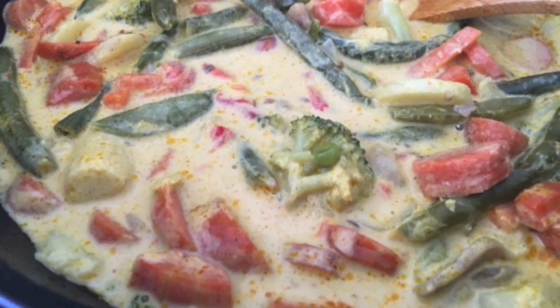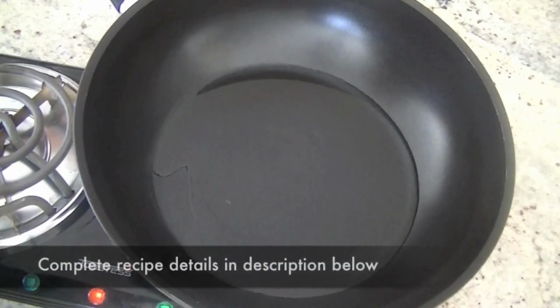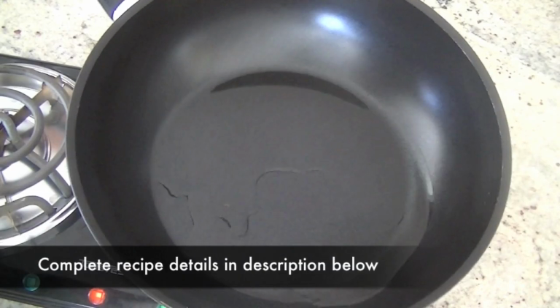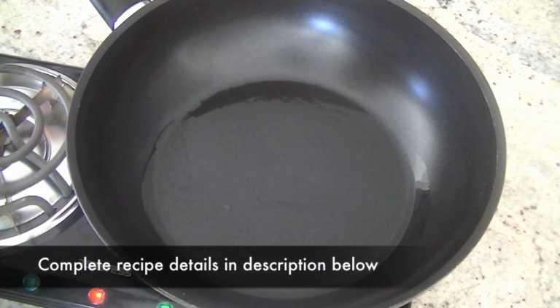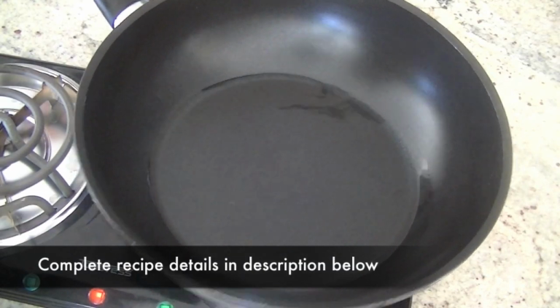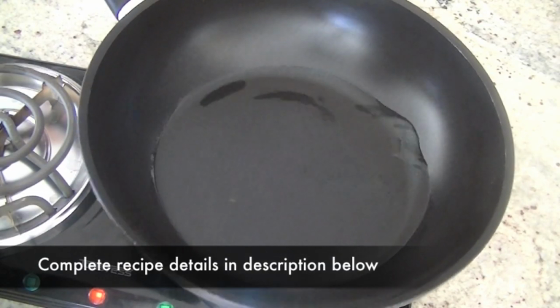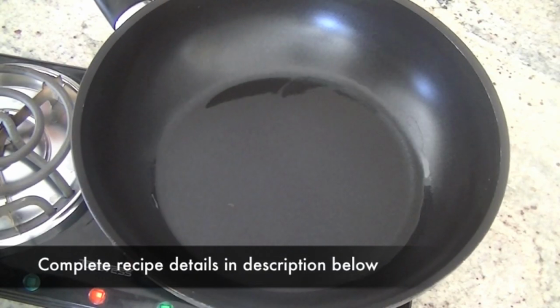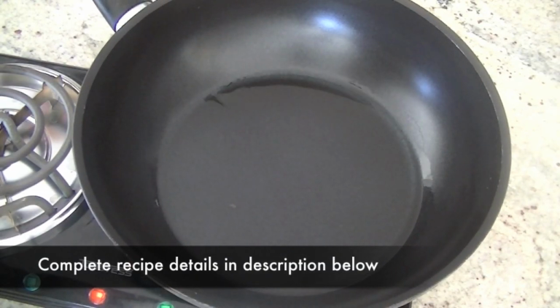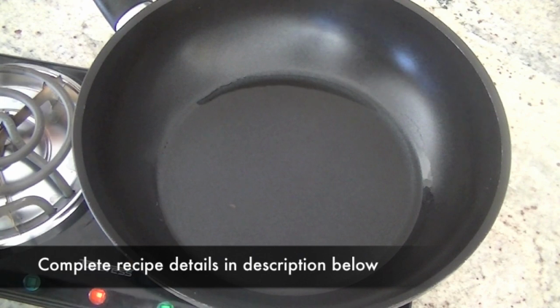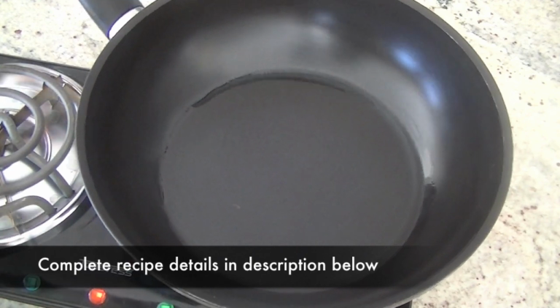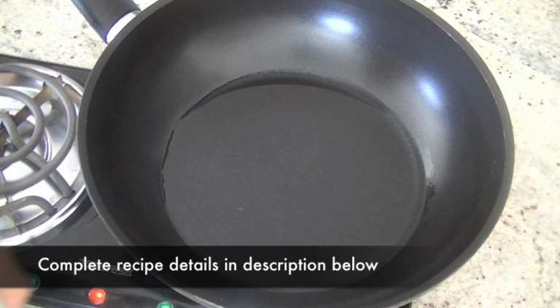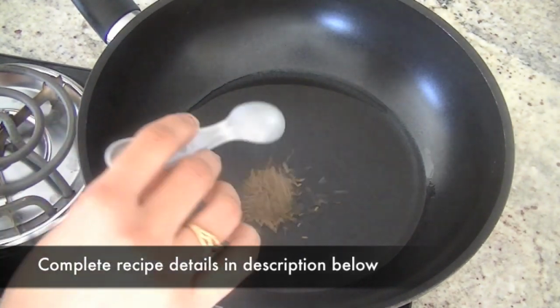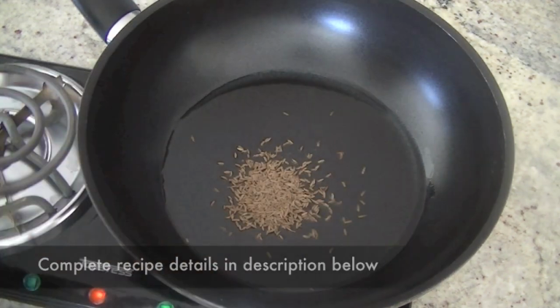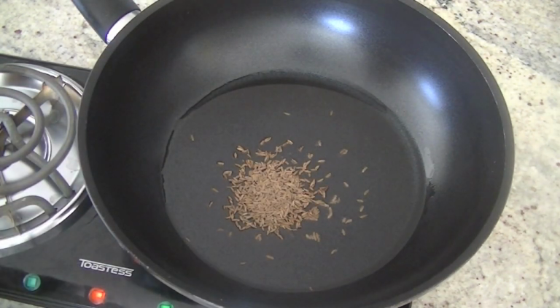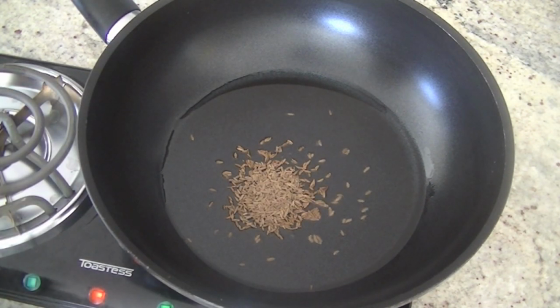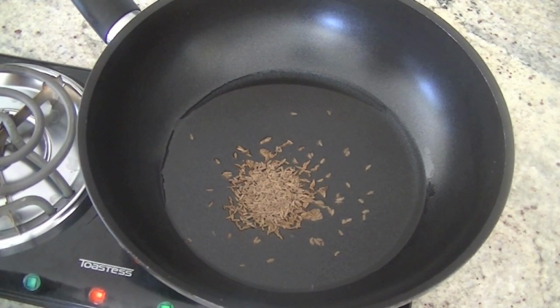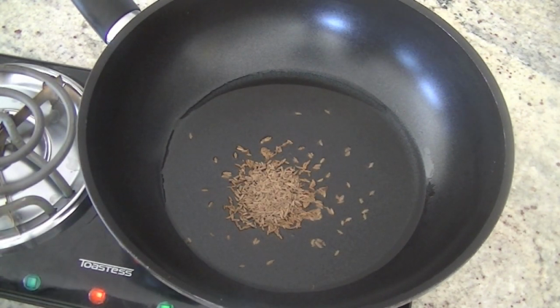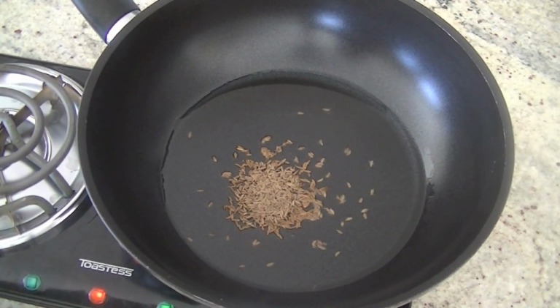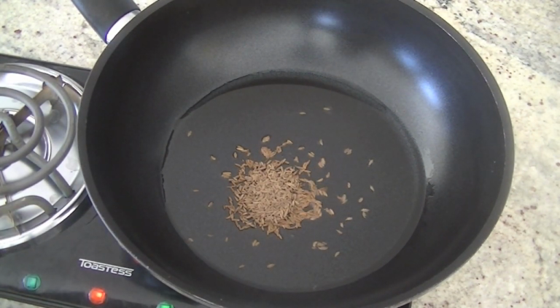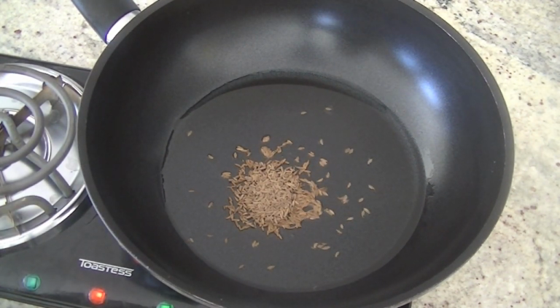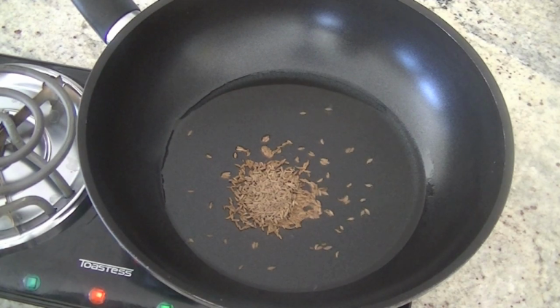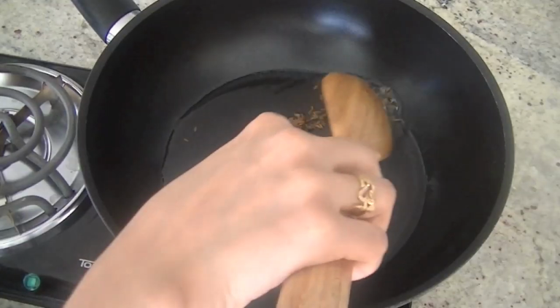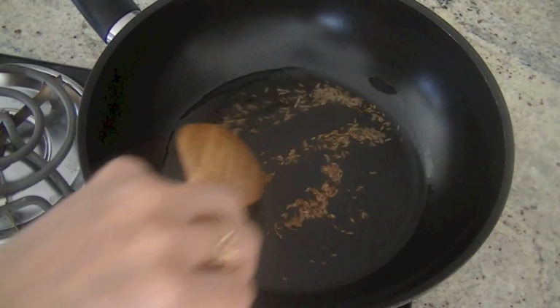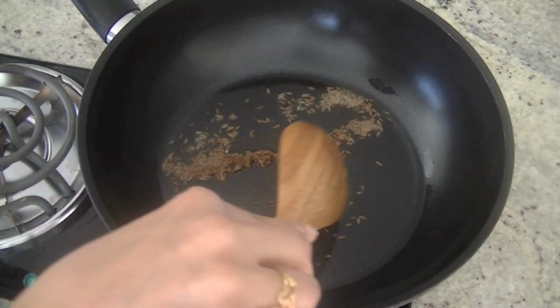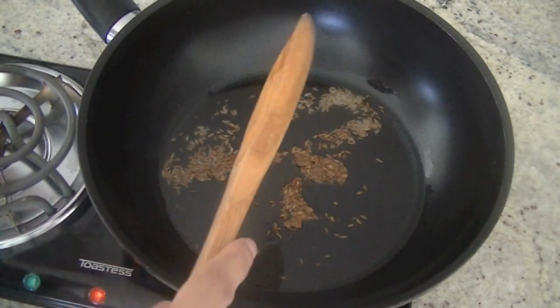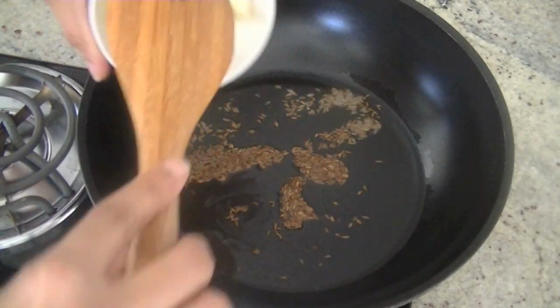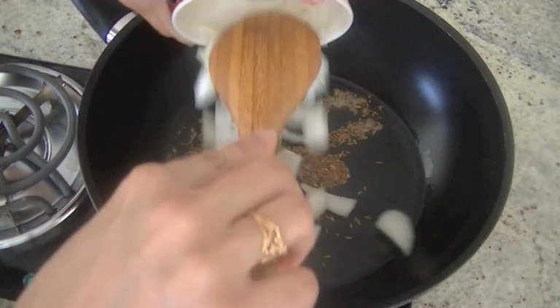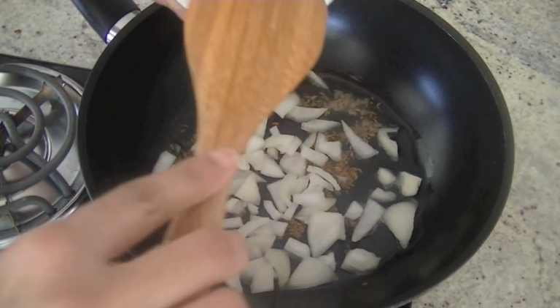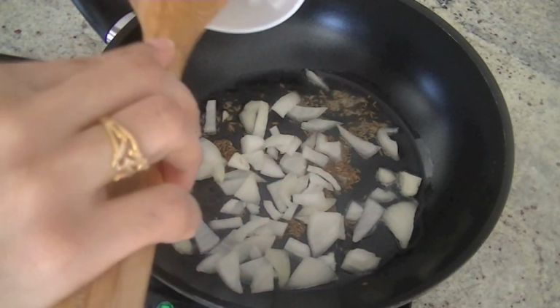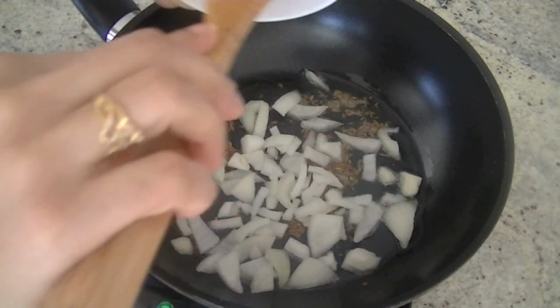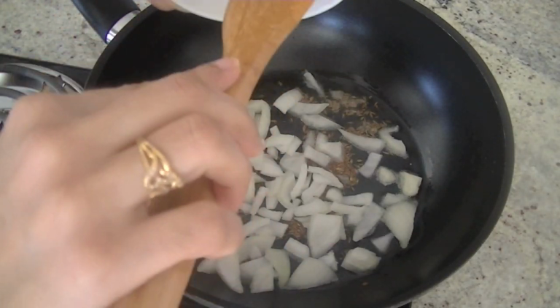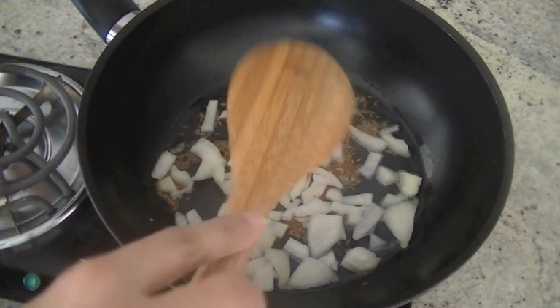For this recipe, heat 2 to 3 tablespoons of oil in a pan. In hot oil, add cumin seeds. Give them about 30 seconds, let them splutter, and then add chopped onions, half a cup, and ginger.